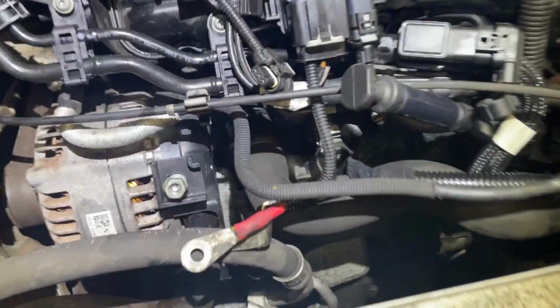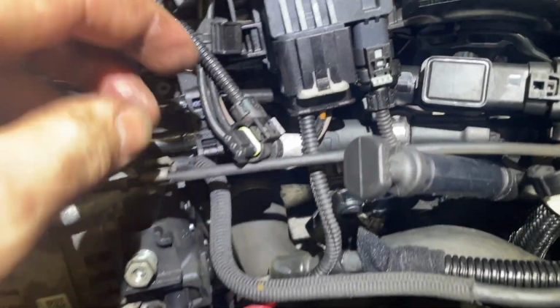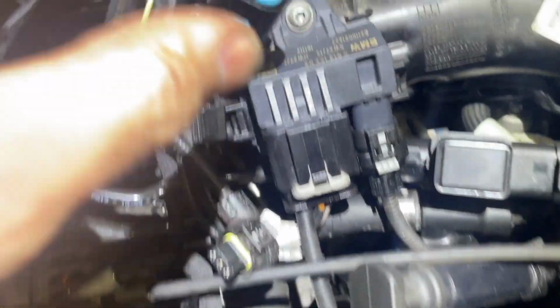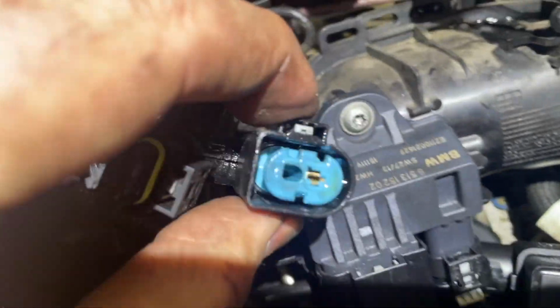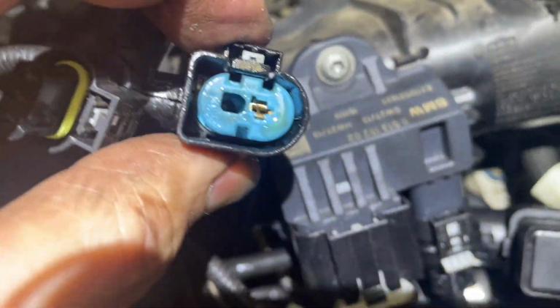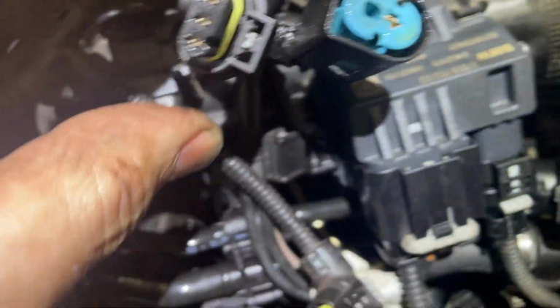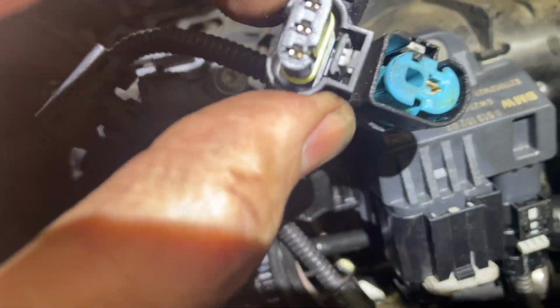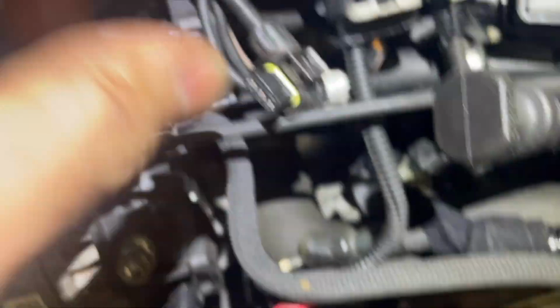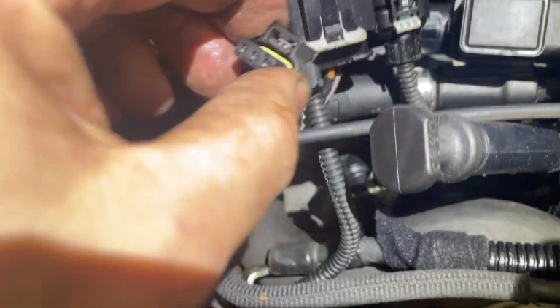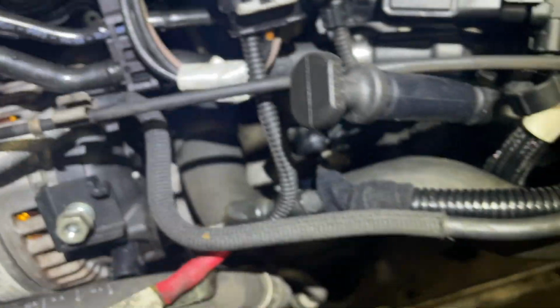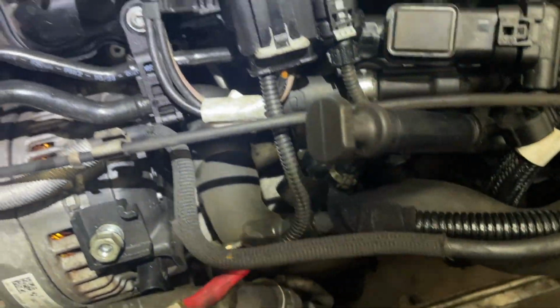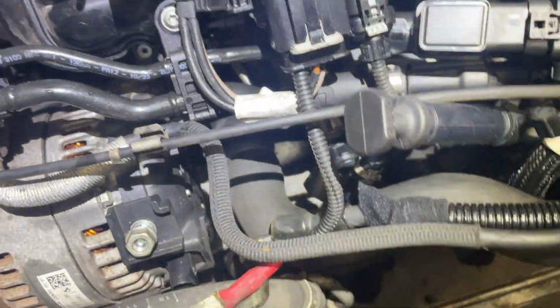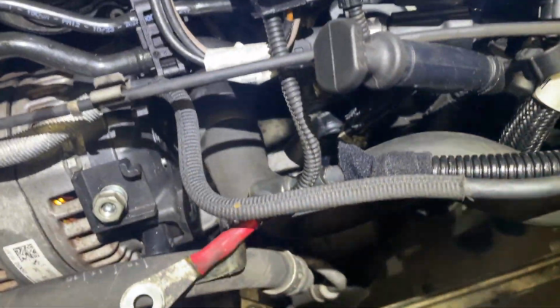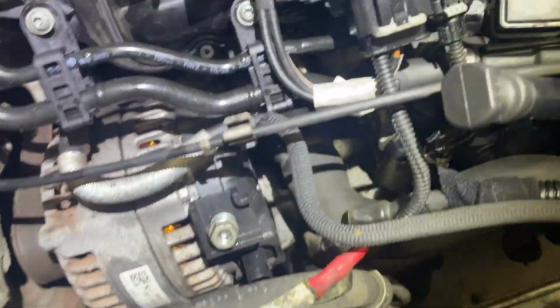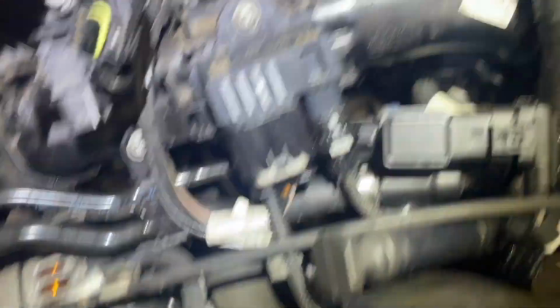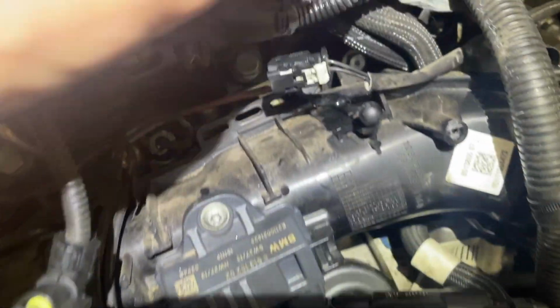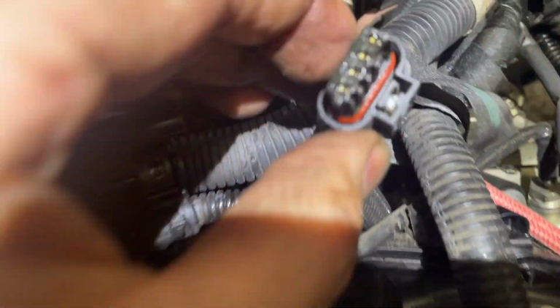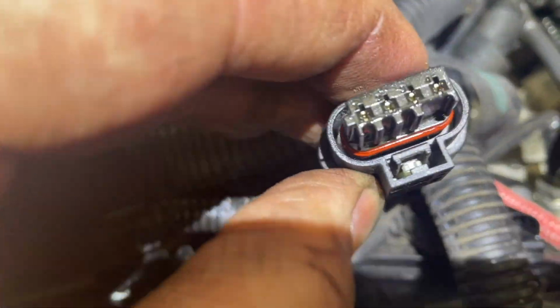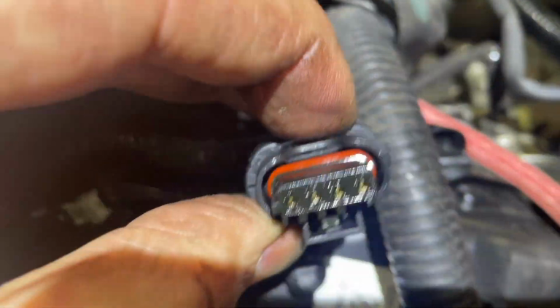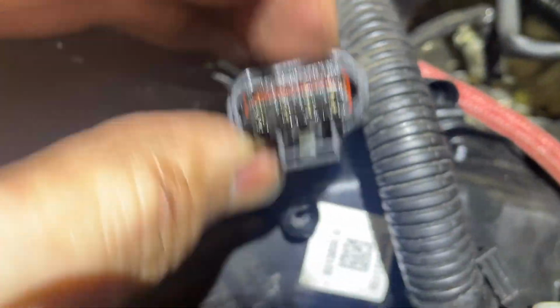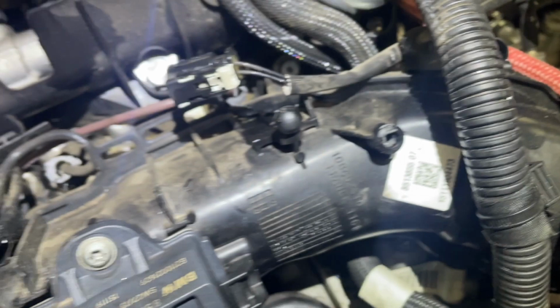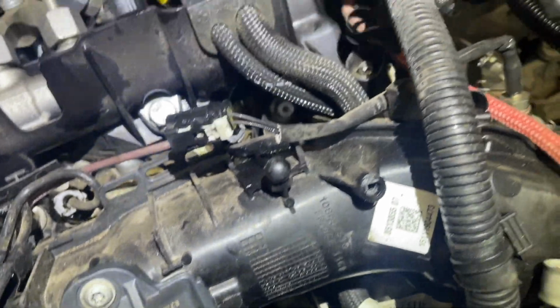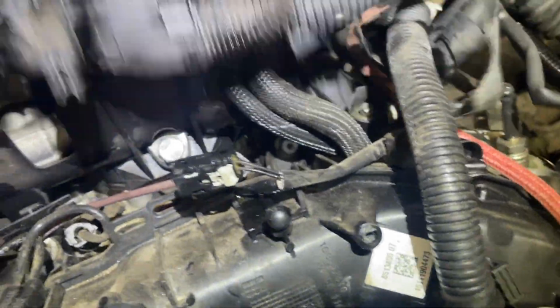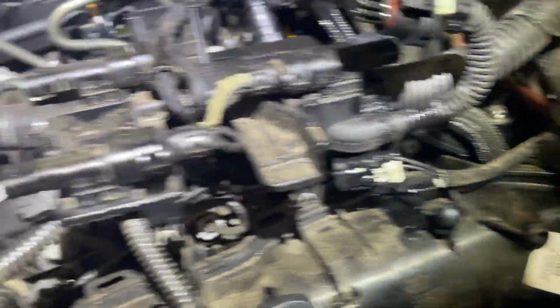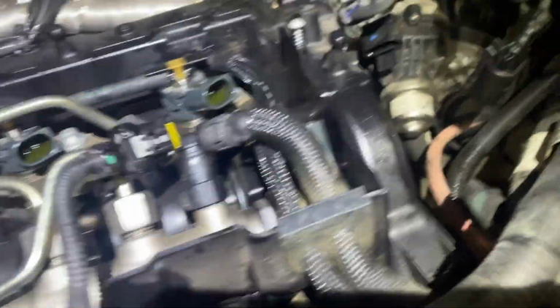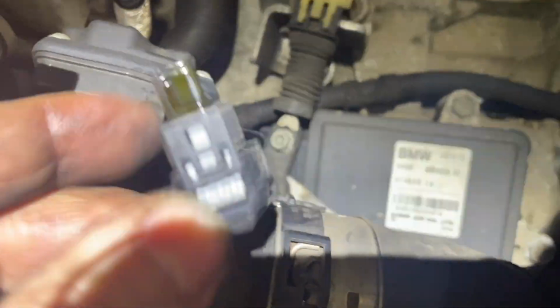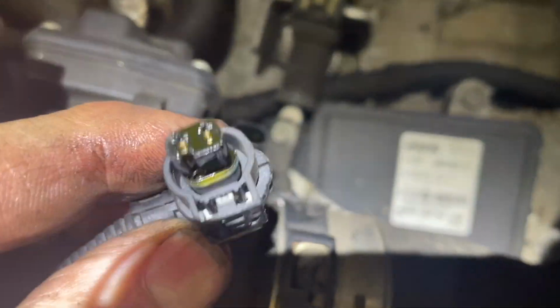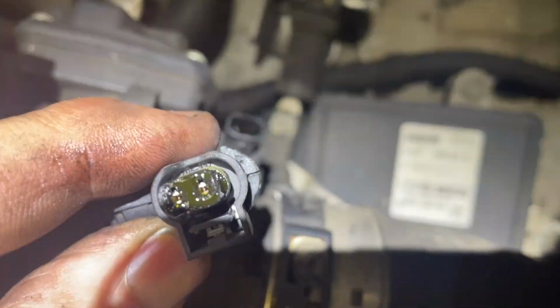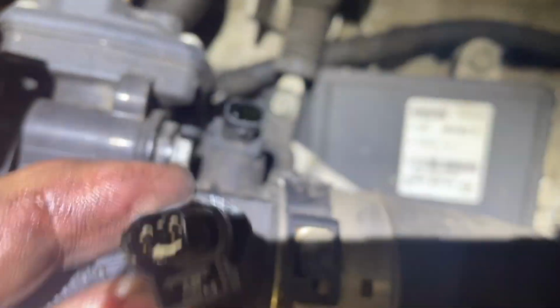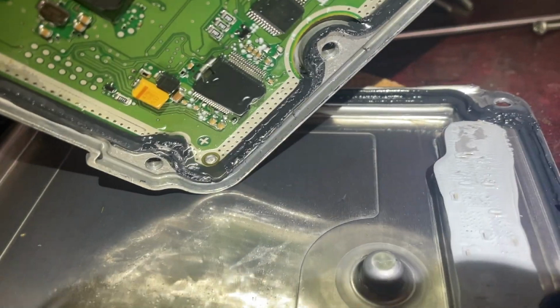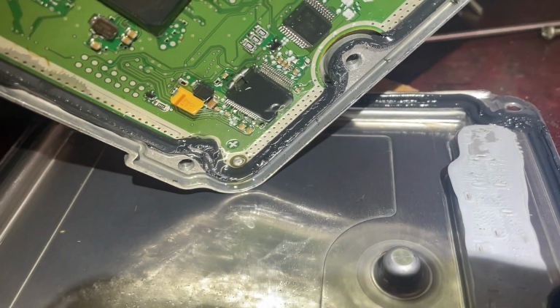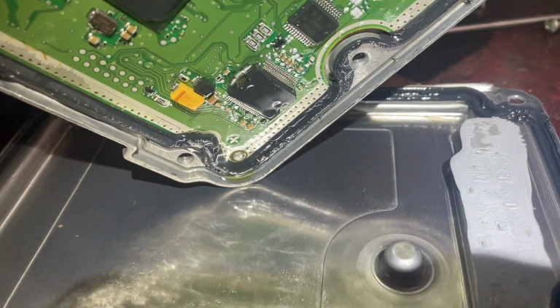I'll just show you this — every single plug I've undone so far is wet. It's just got everywhere, it's incredible. Look at this one — look at that.